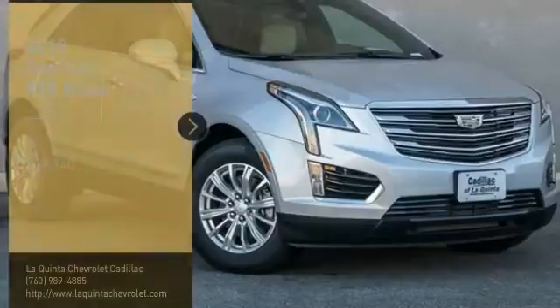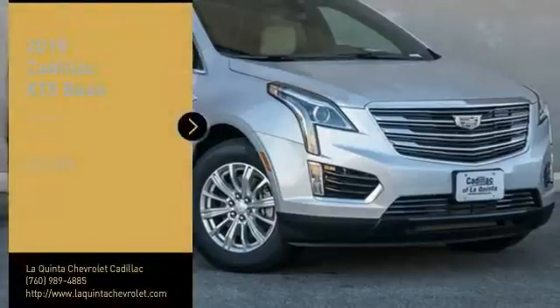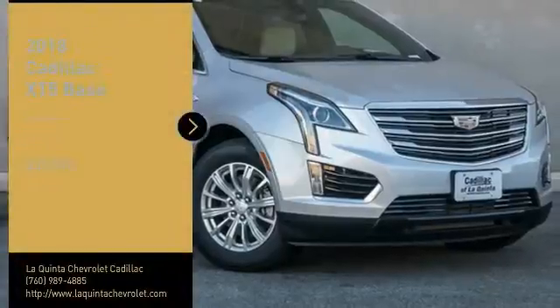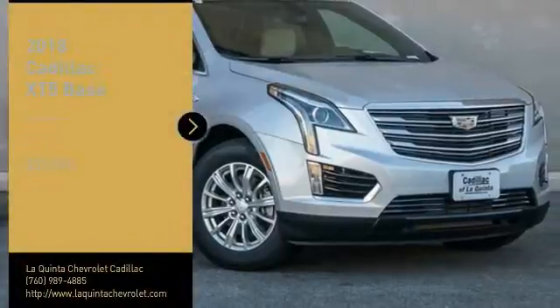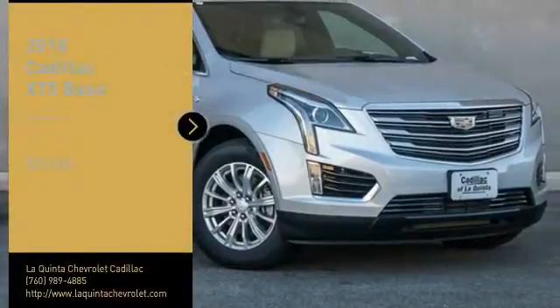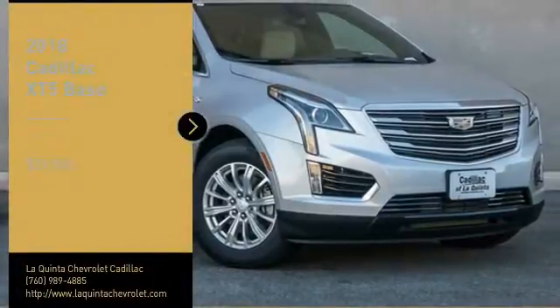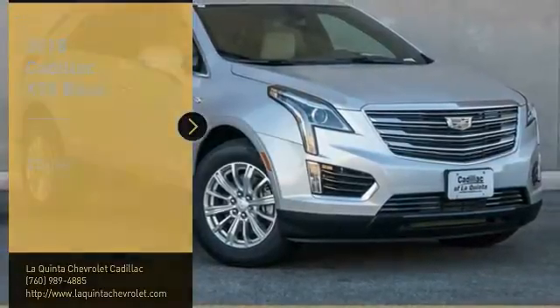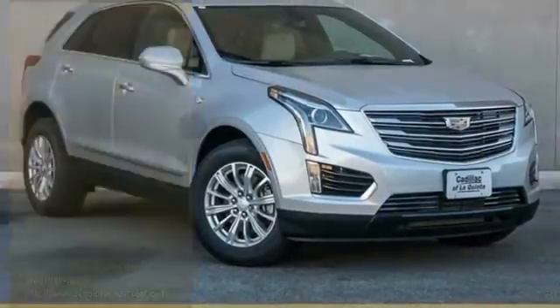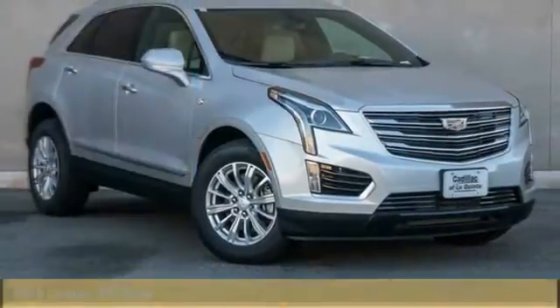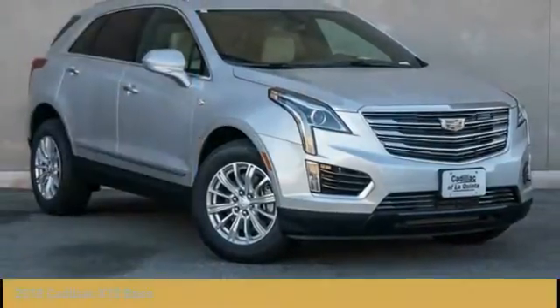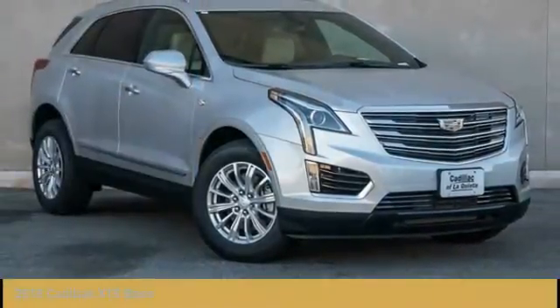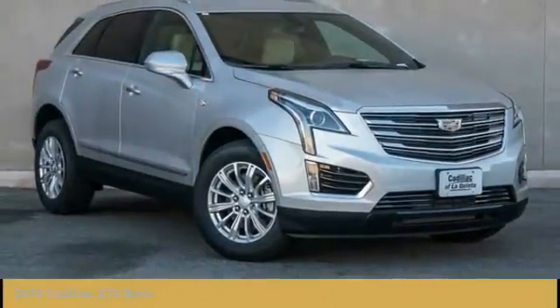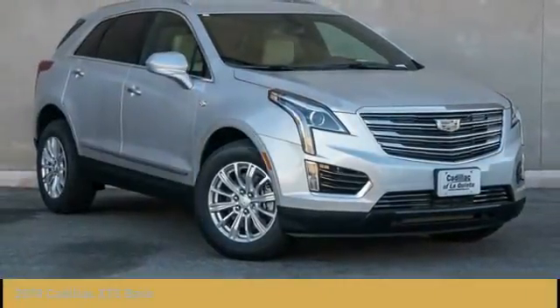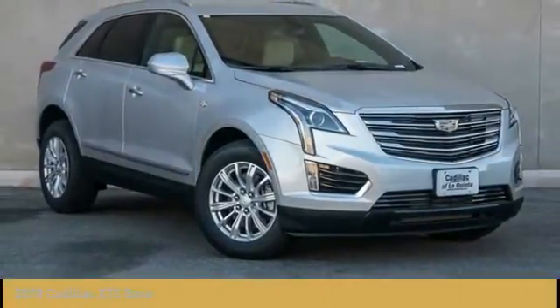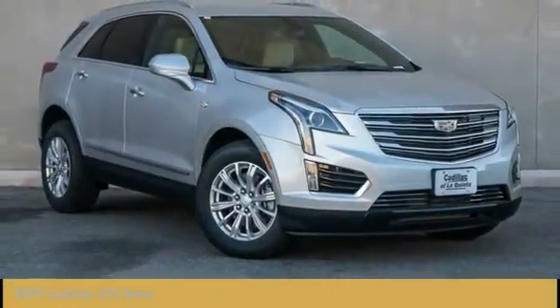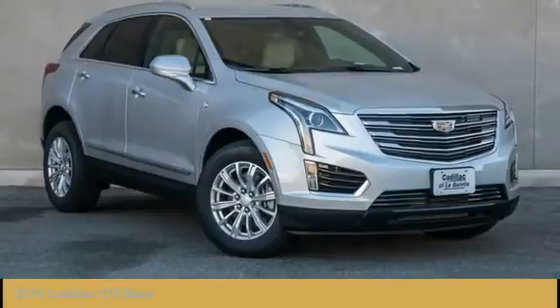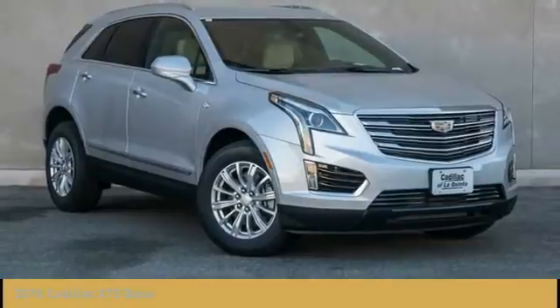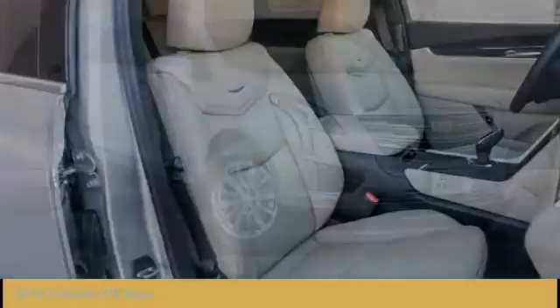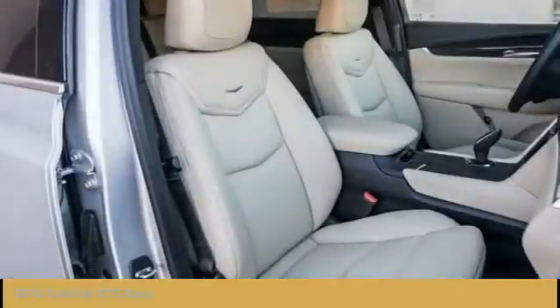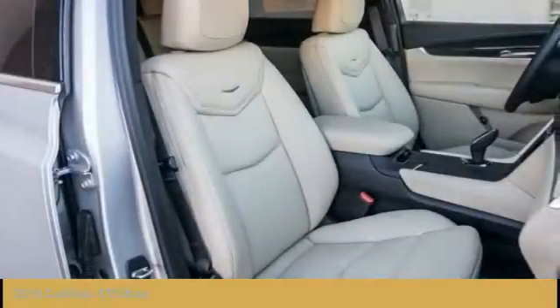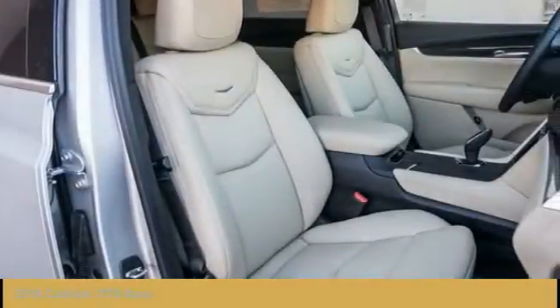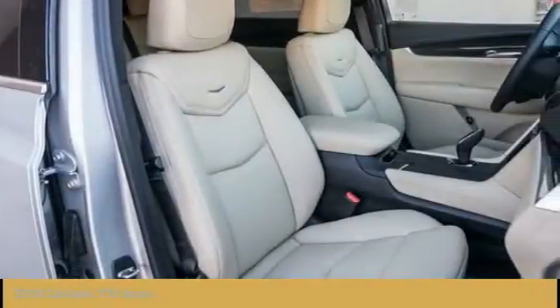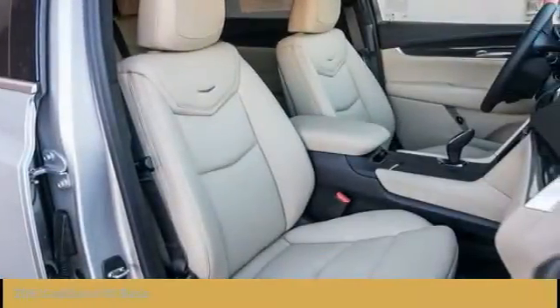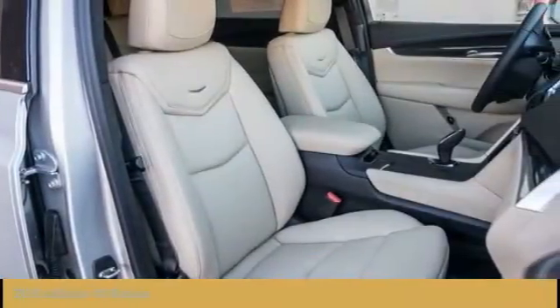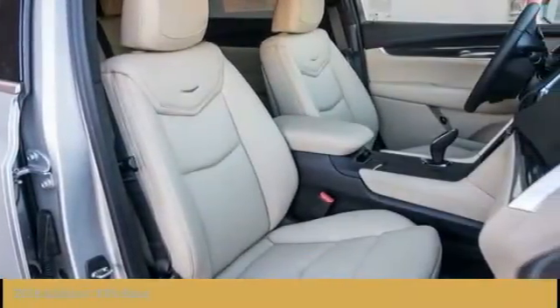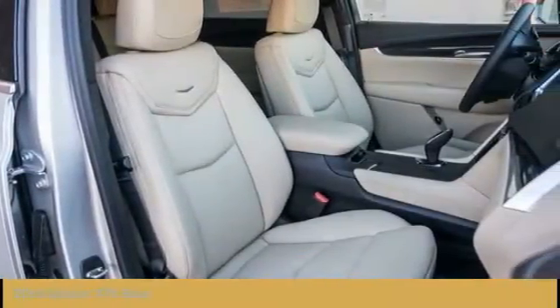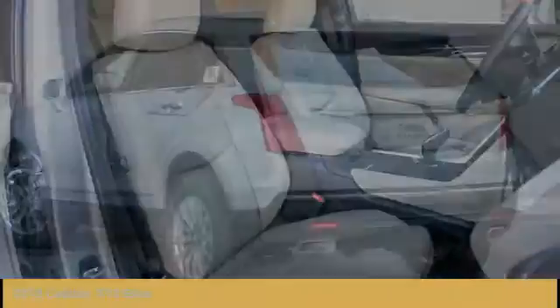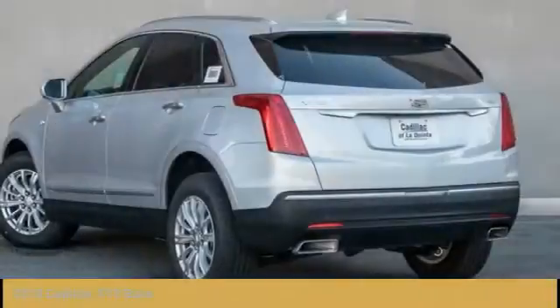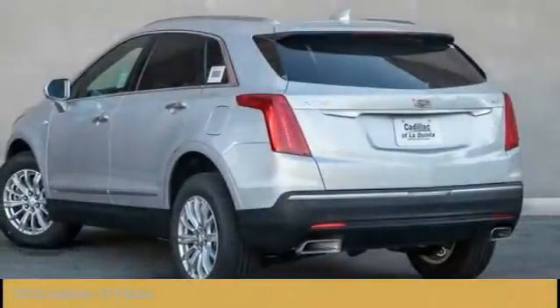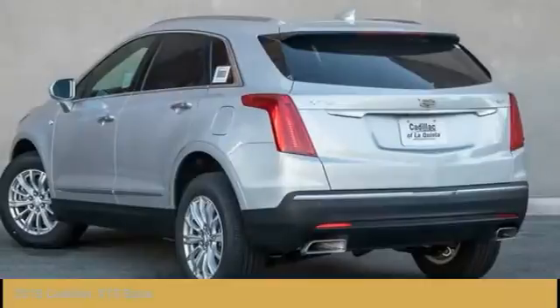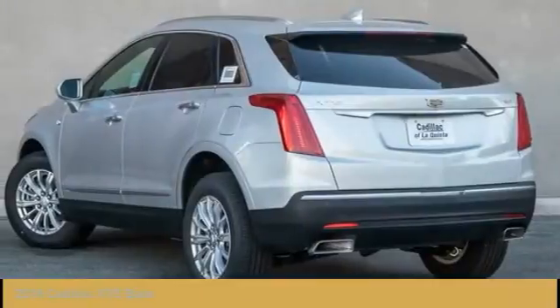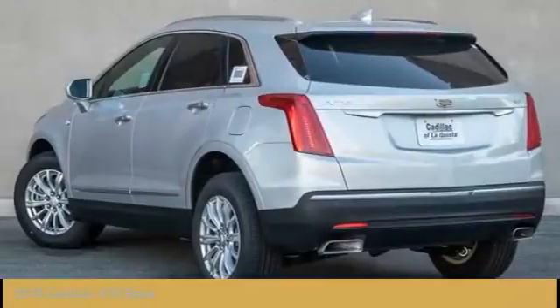We are pleased to show you the 2018 Cadillac XT5. The Cadillac XT5 was crafted to adapt to your needs while expressing your distinctive sense of style.